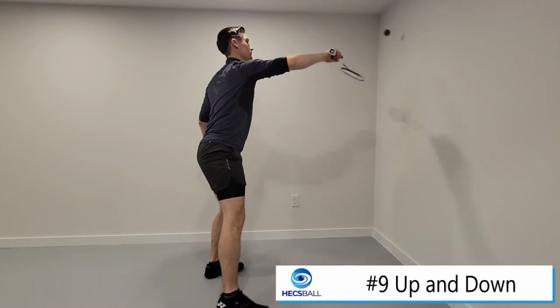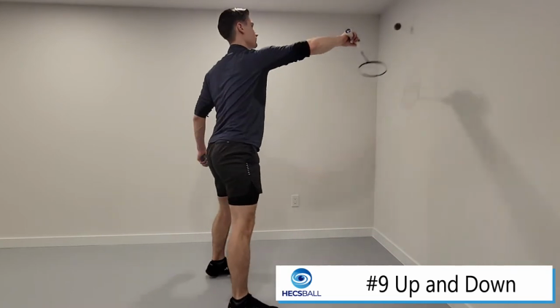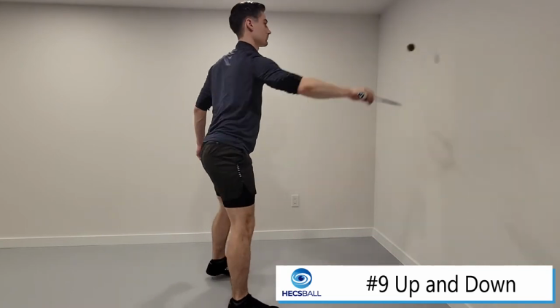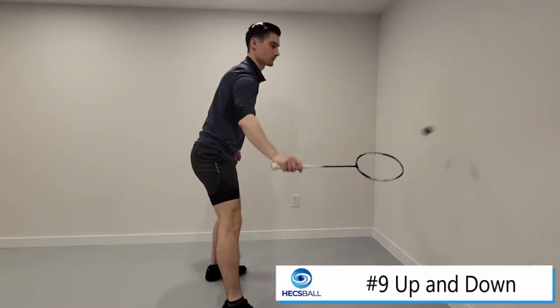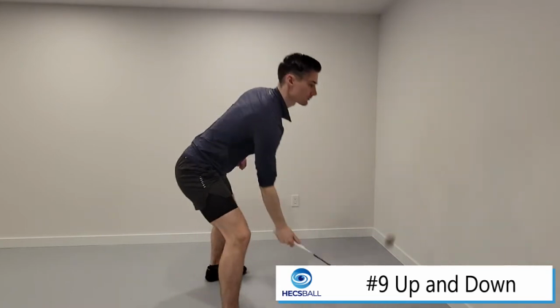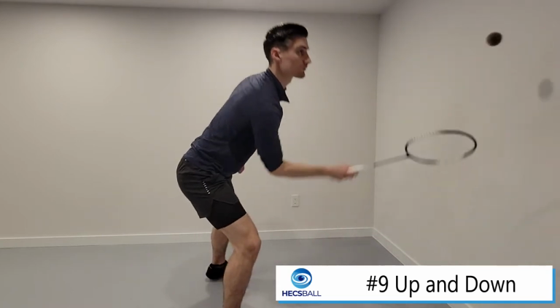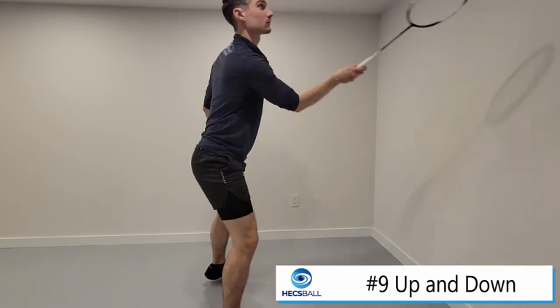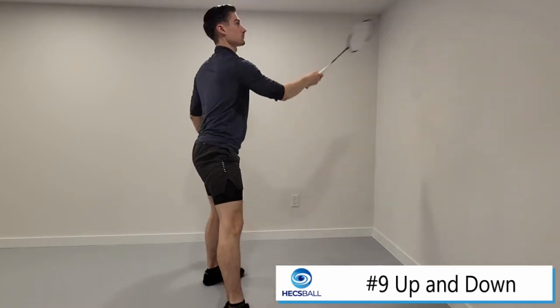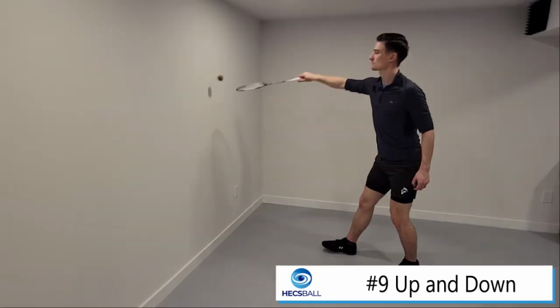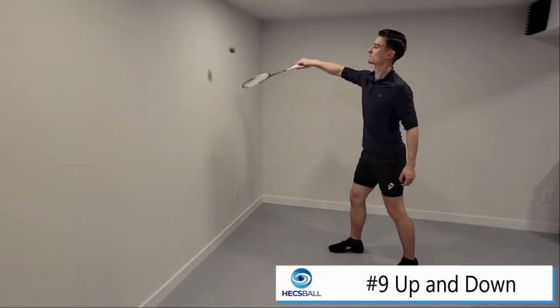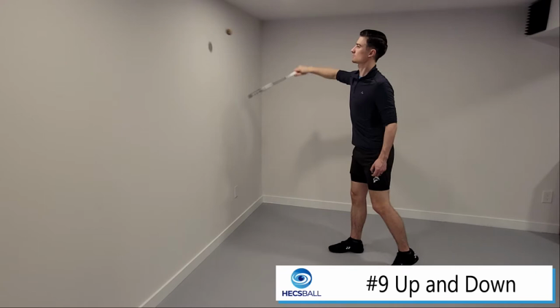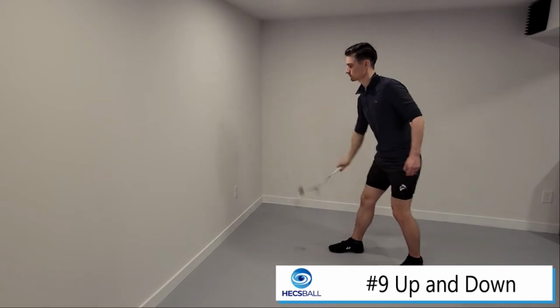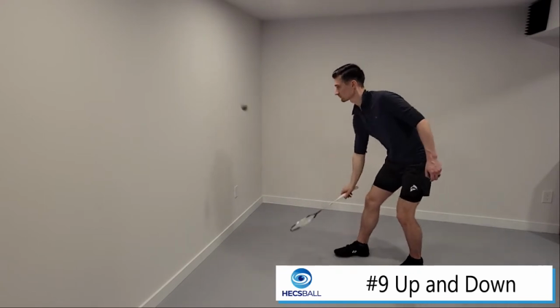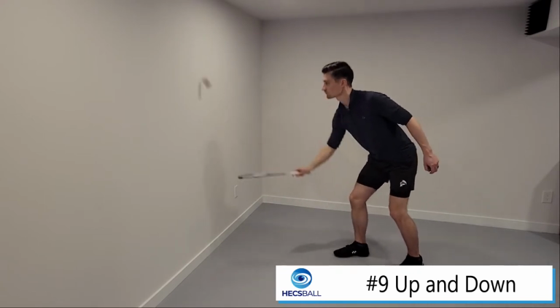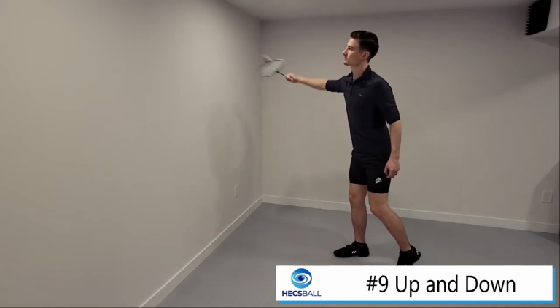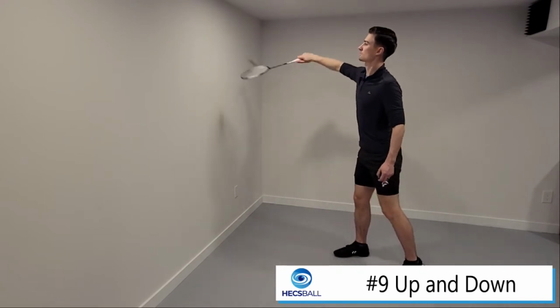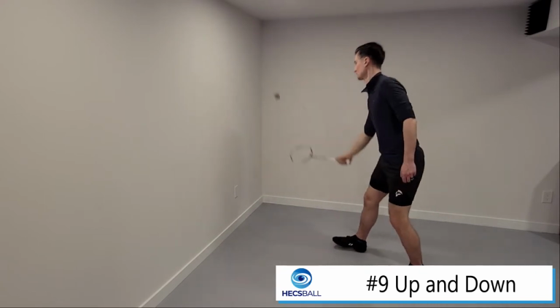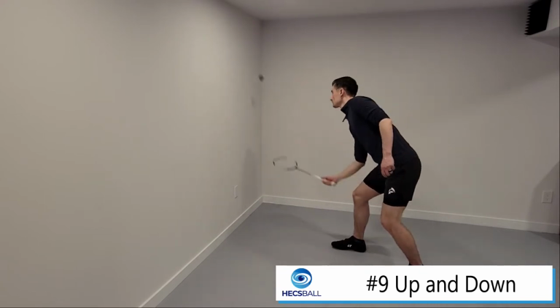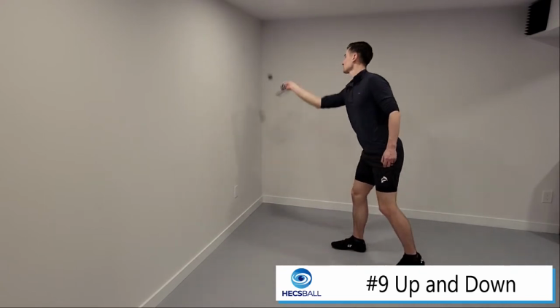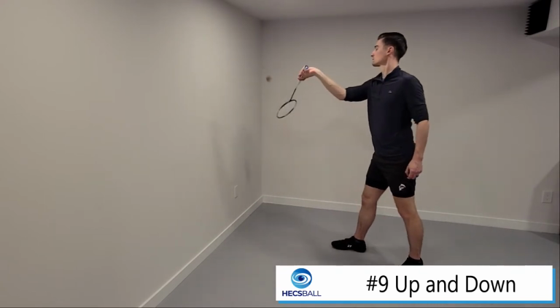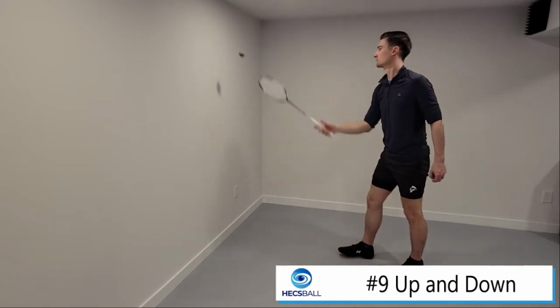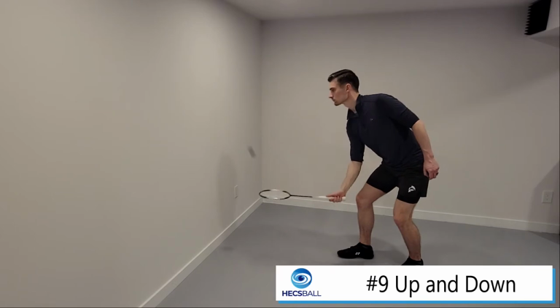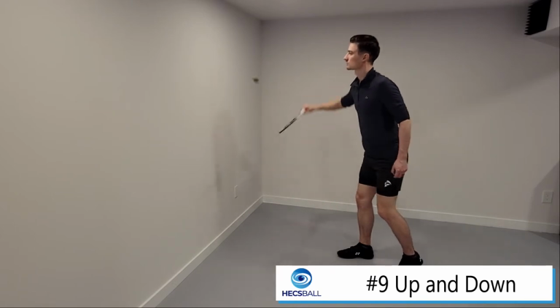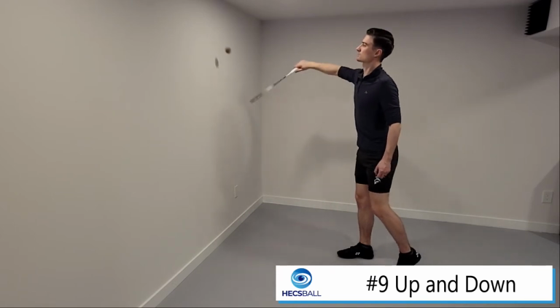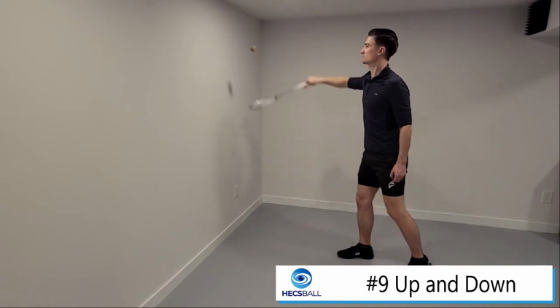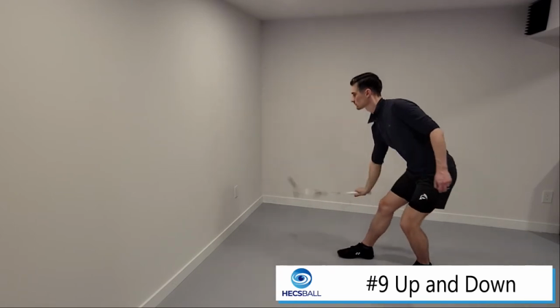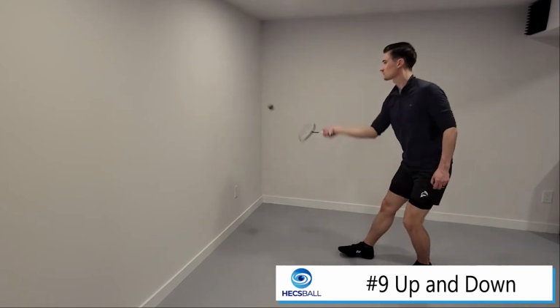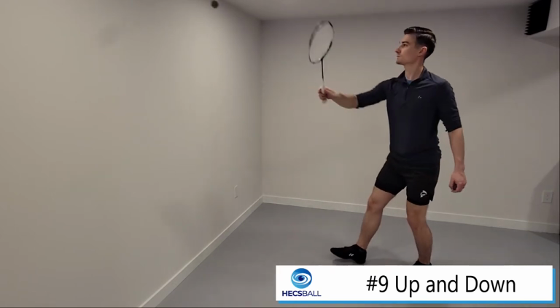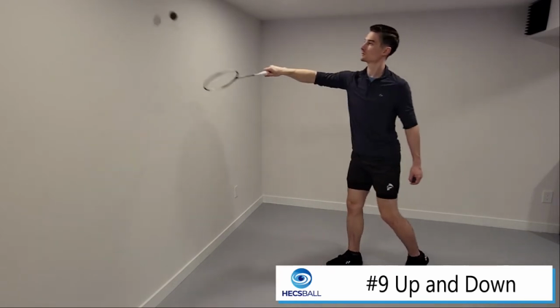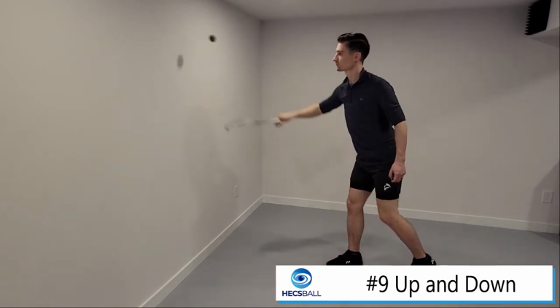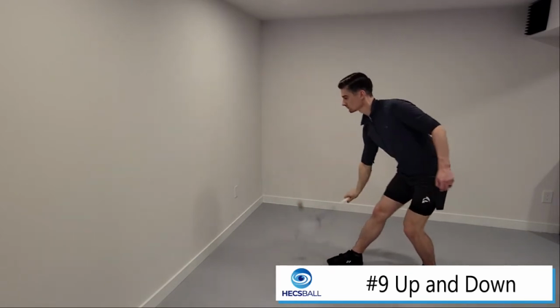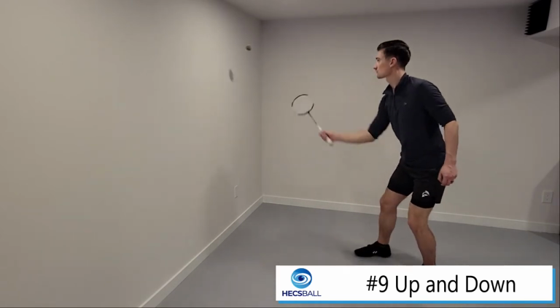For this drill, you want to start off by just hitting against the wall and then work your way up above your shoulders, and then work your way down, all the way down to below your knees. You can do so by hitting multiple shots, or you can hit a few shots just at the top and at the bottom.